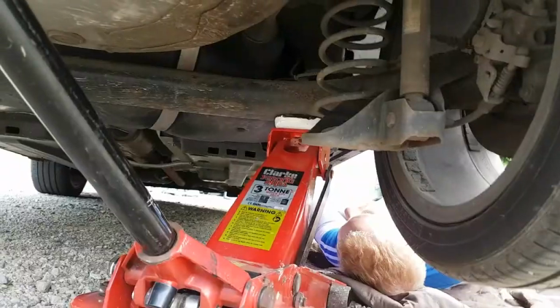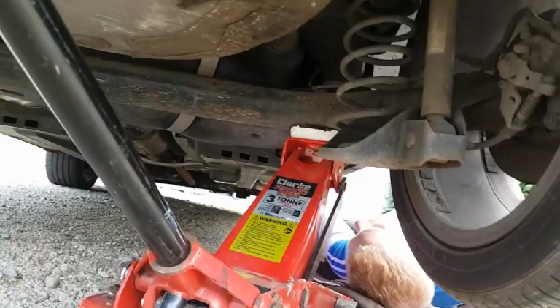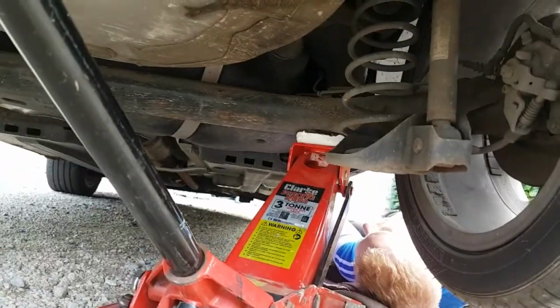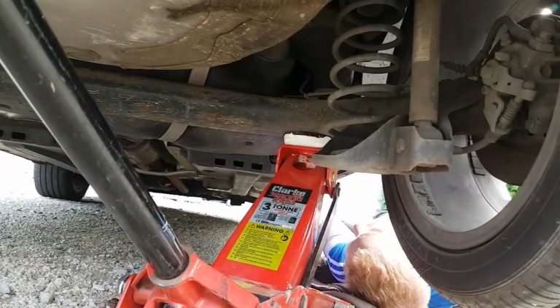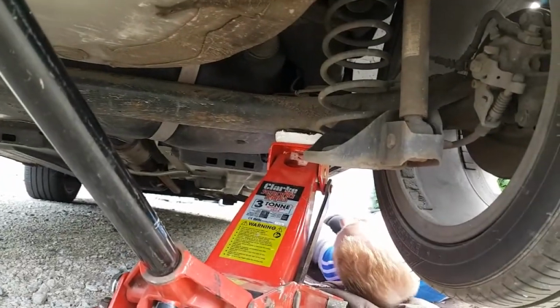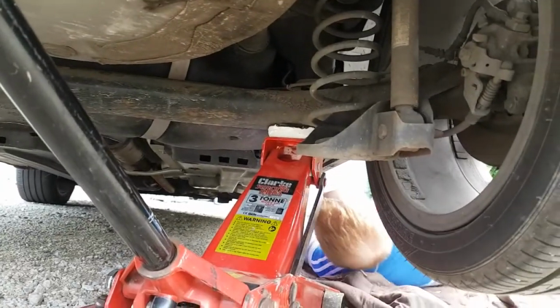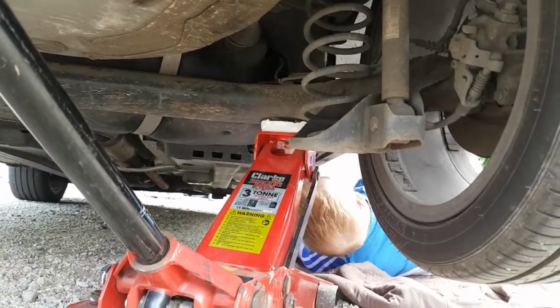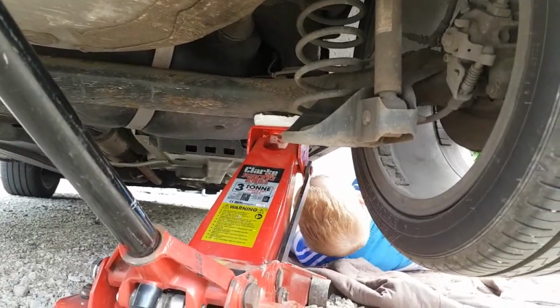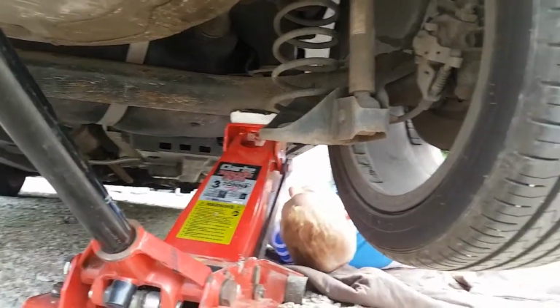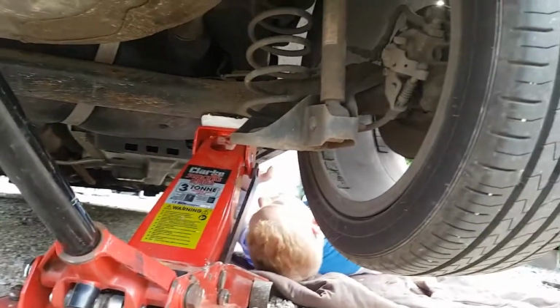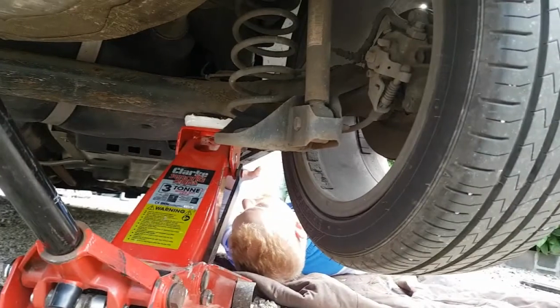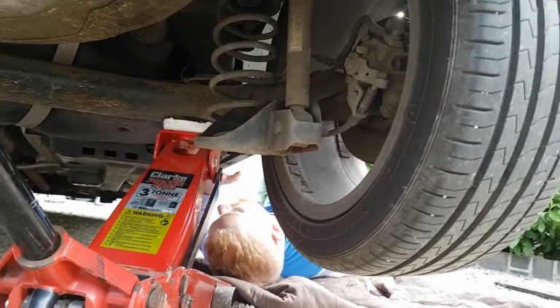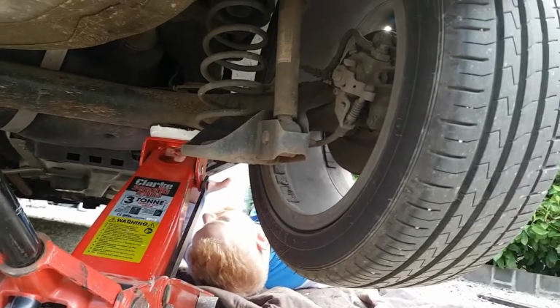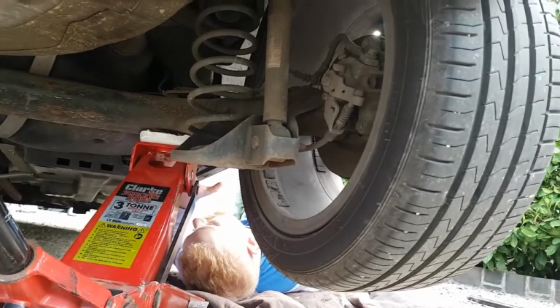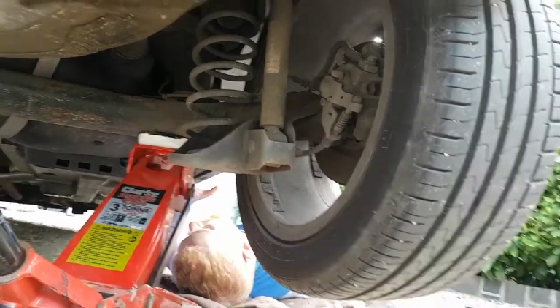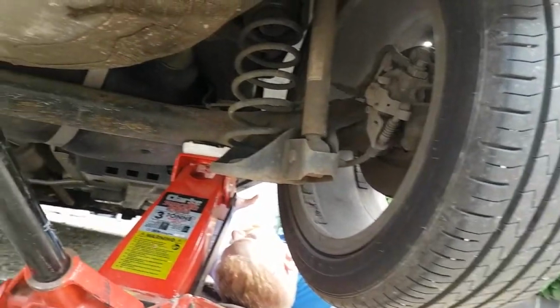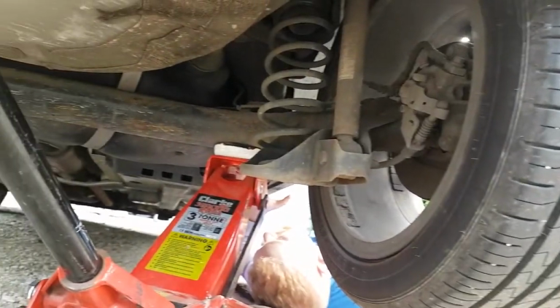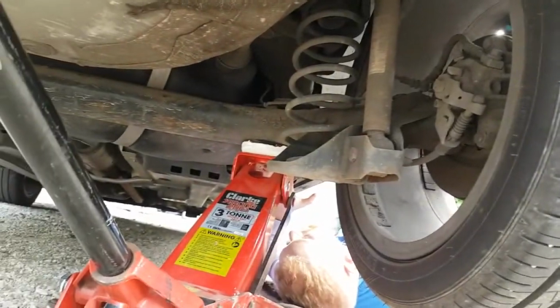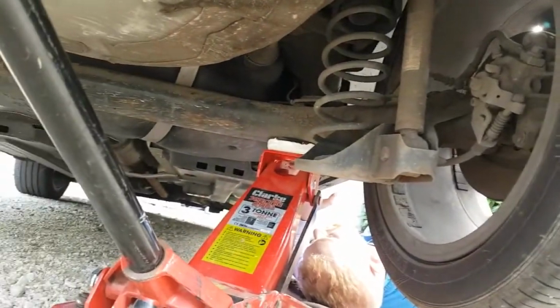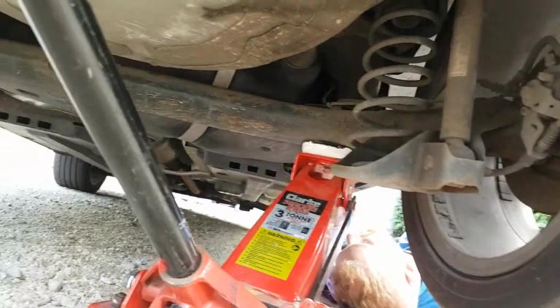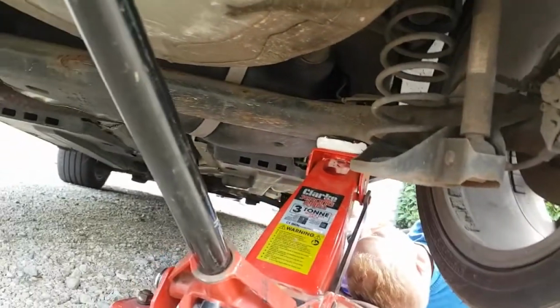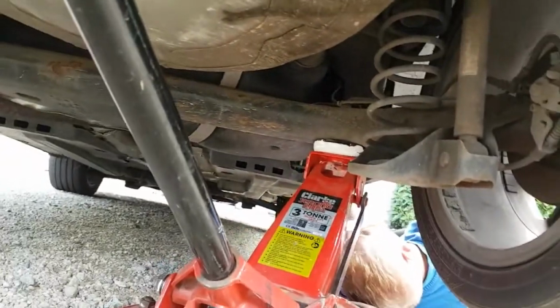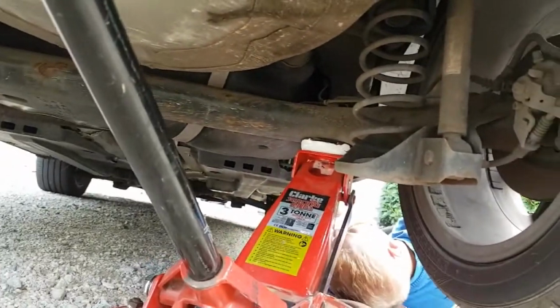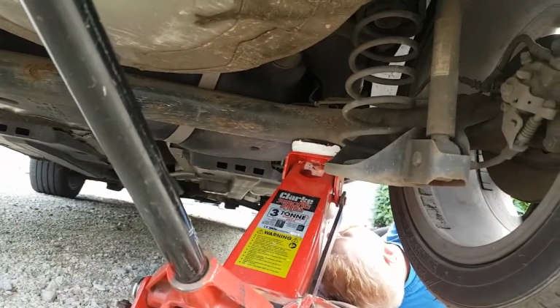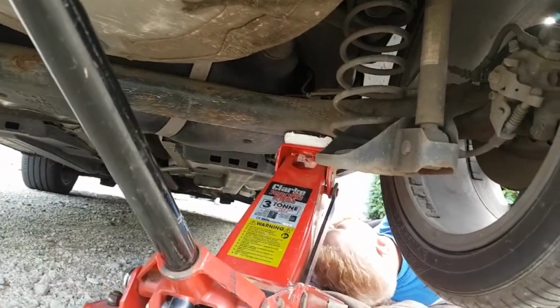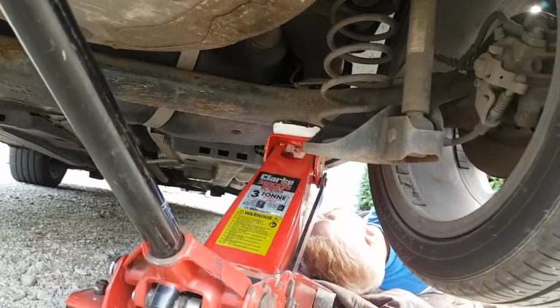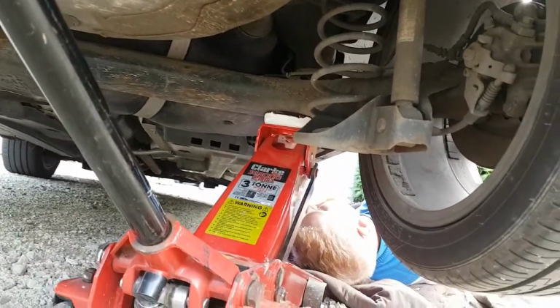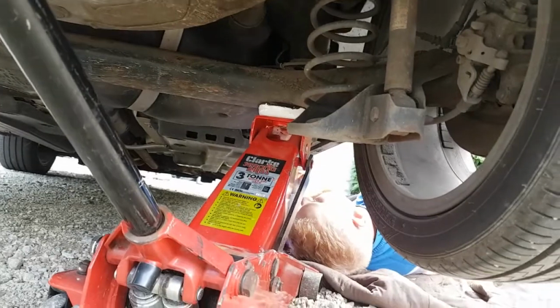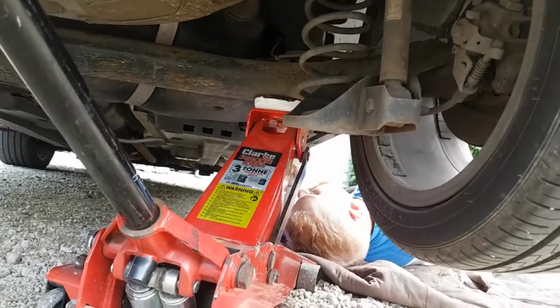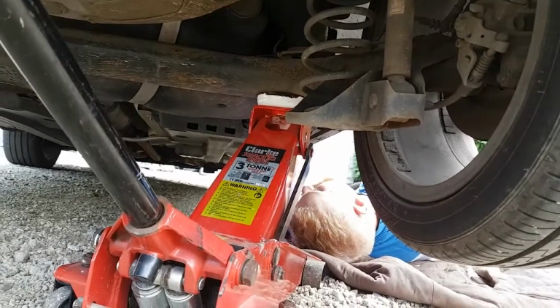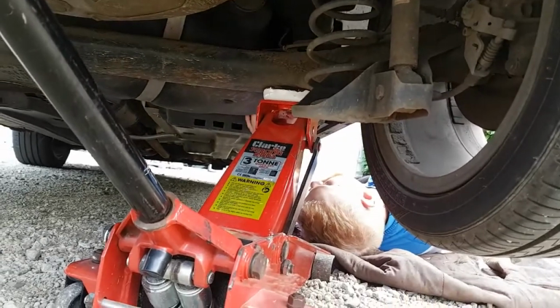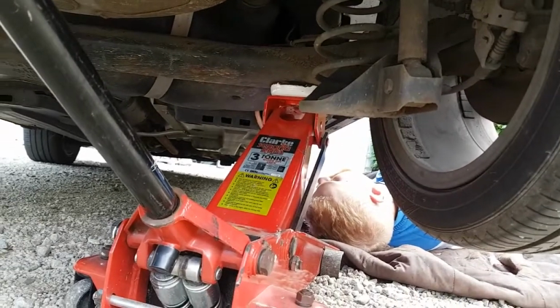We've jacked it up on the rear axle, as you can see, near the rear wheel. It's nice and sturdy so we can get underneath there.